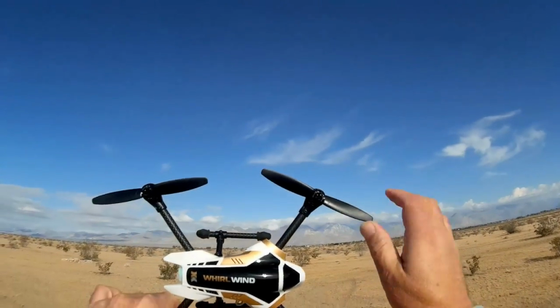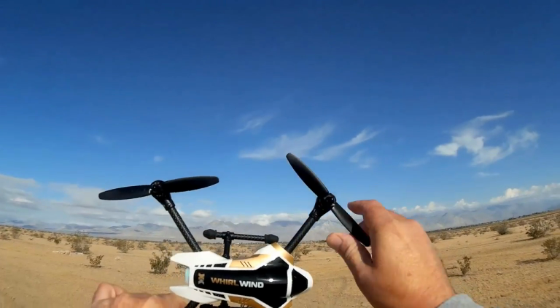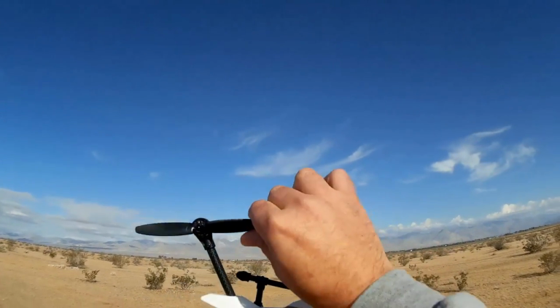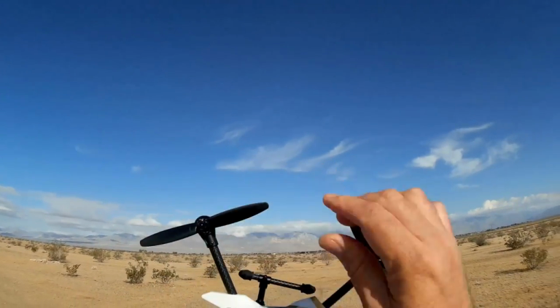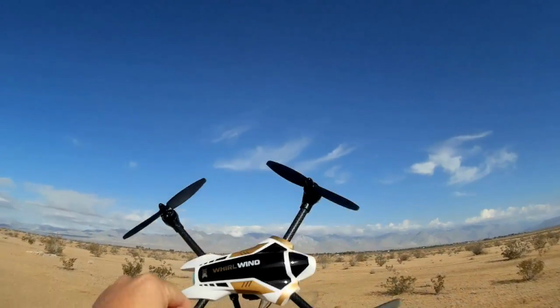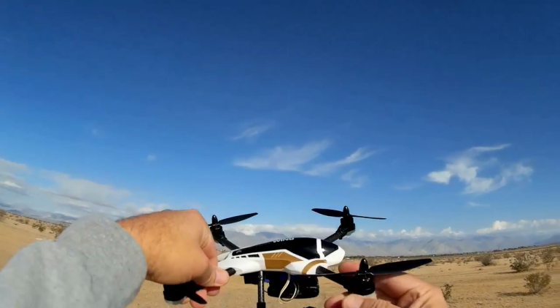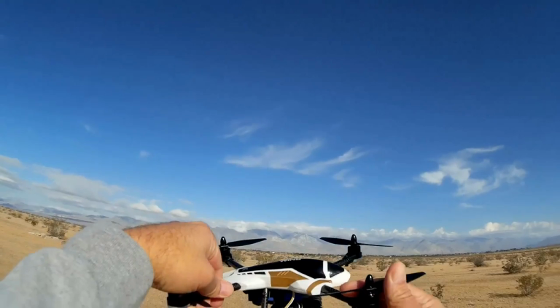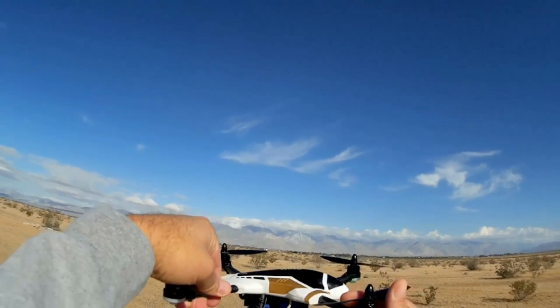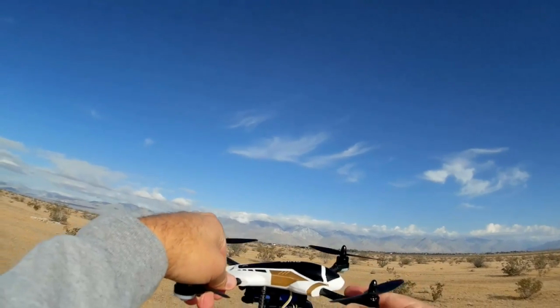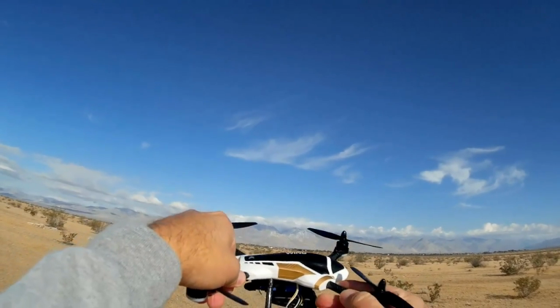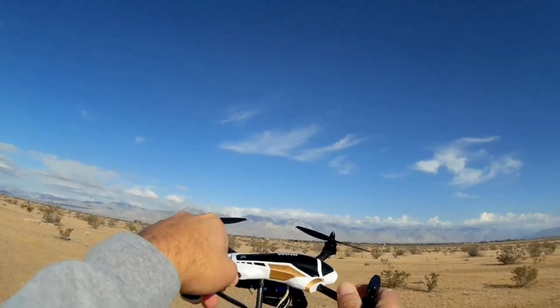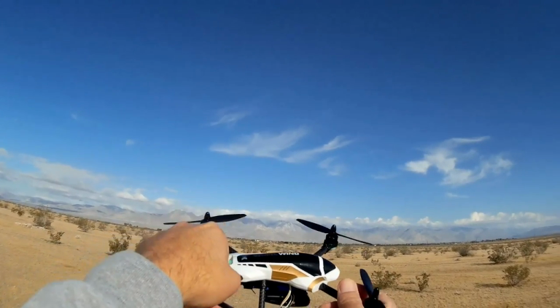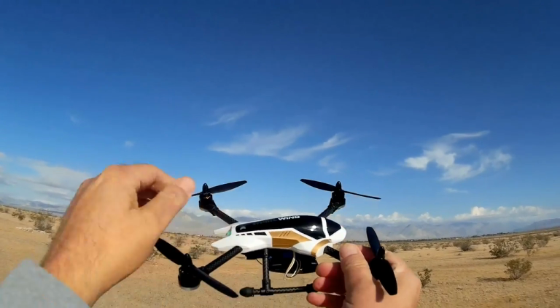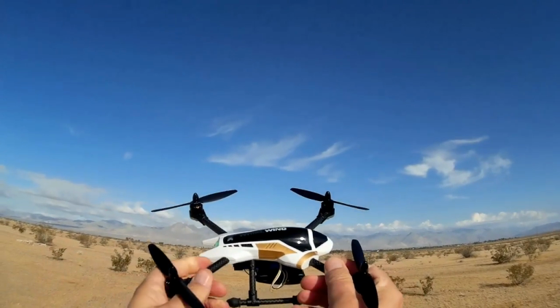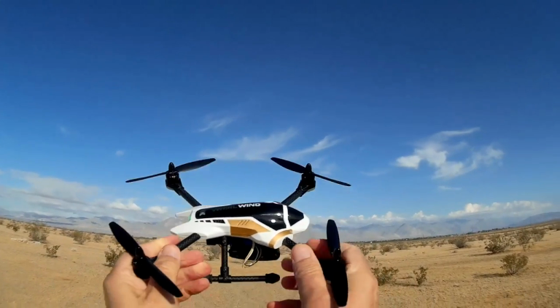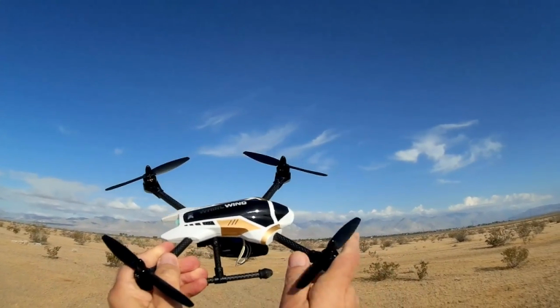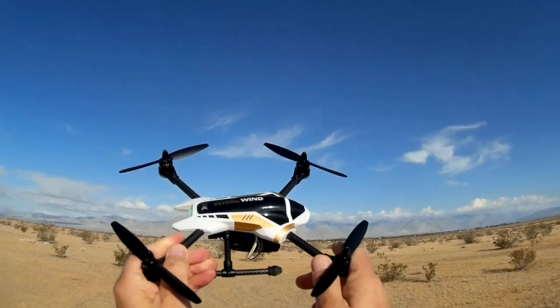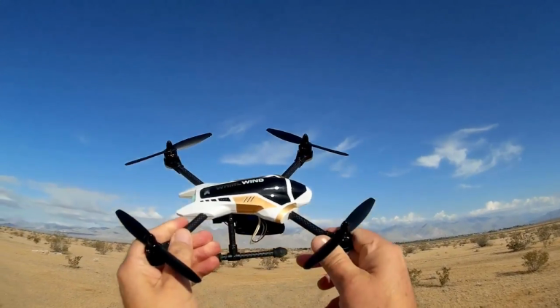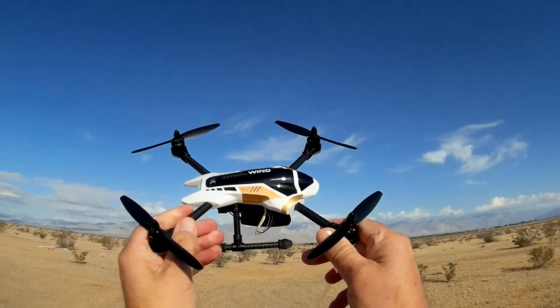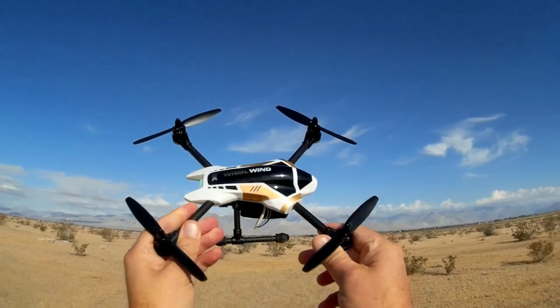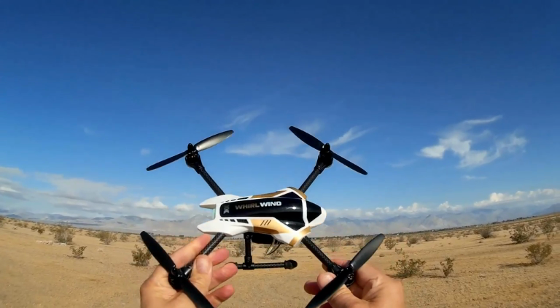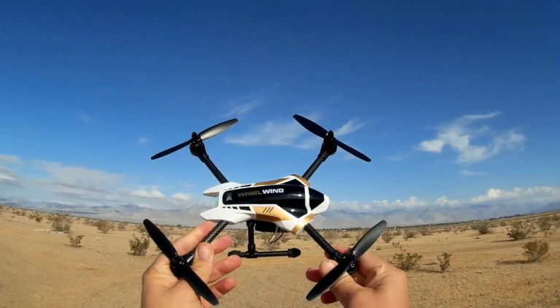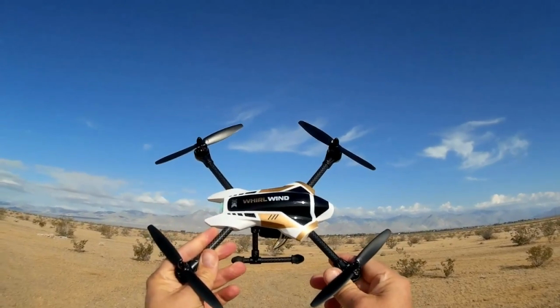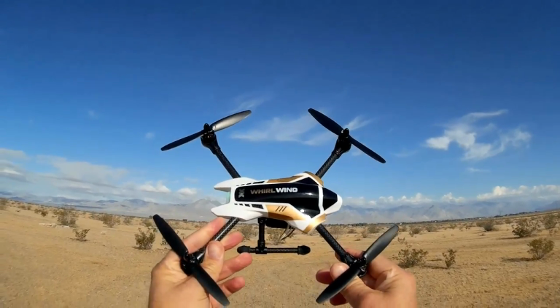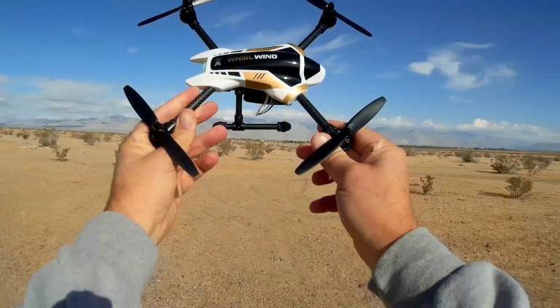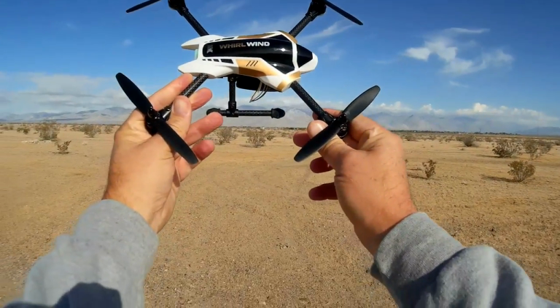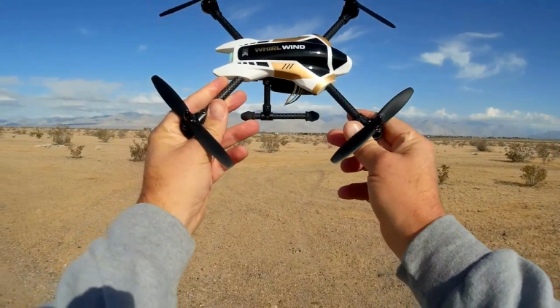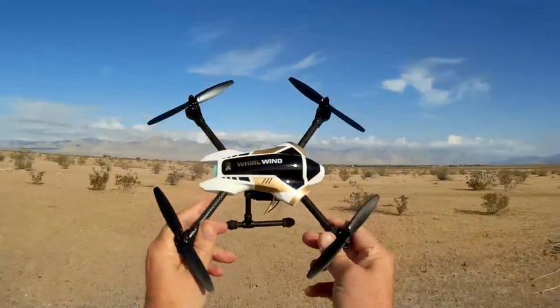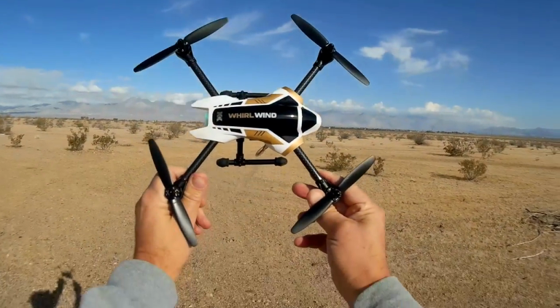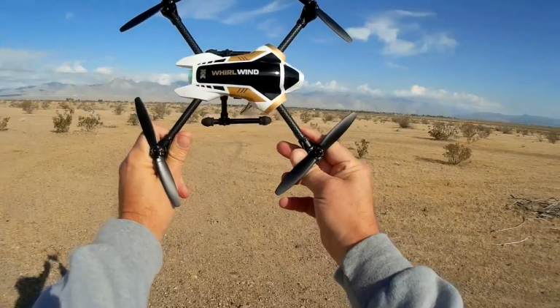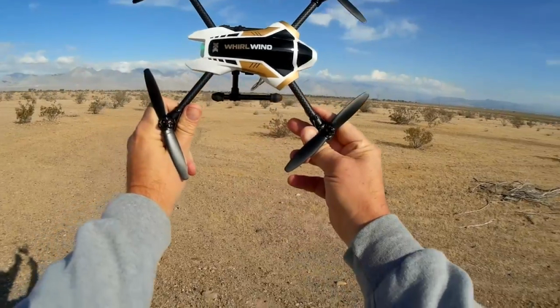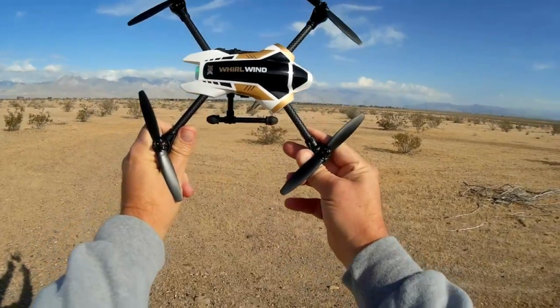That's the Whirlwind with a camera — in this case it was the Yizan X6 Tarantula camera. I hope it worked well; we'll find out. Hope you enjoyed the flight. This is Quadcopter 101, signing out.